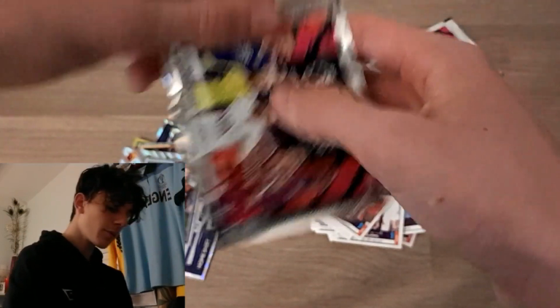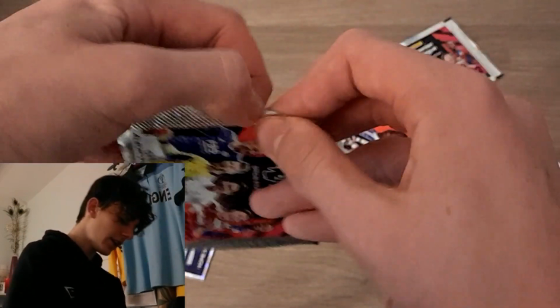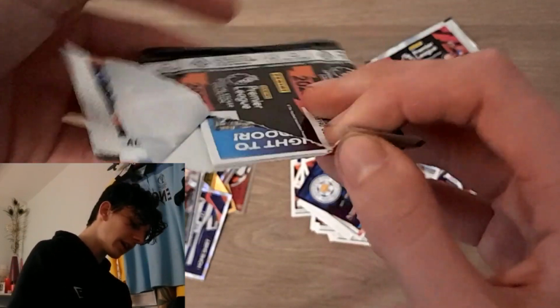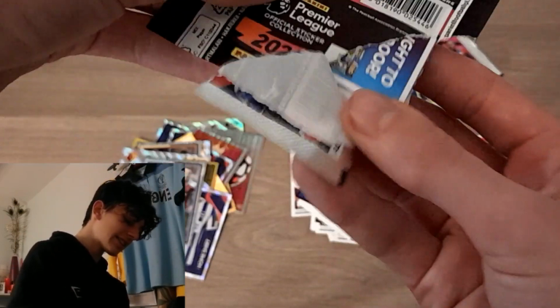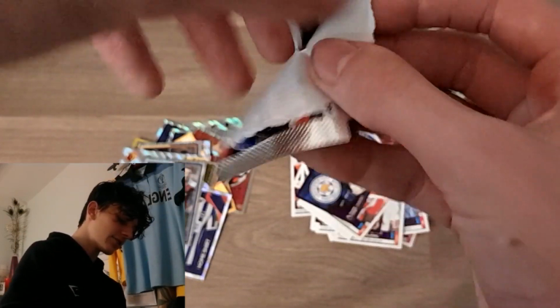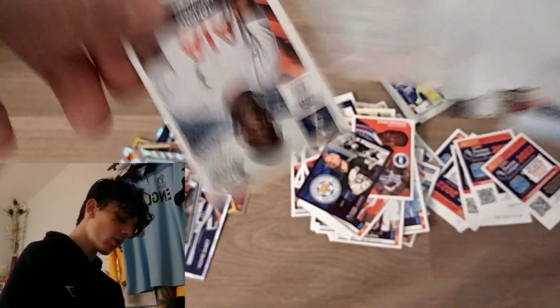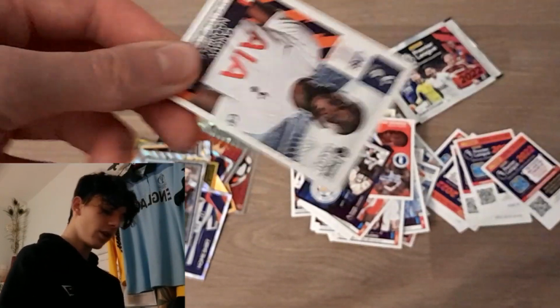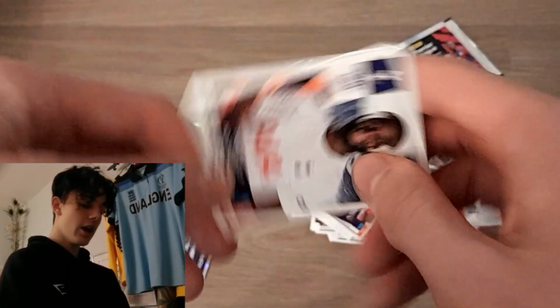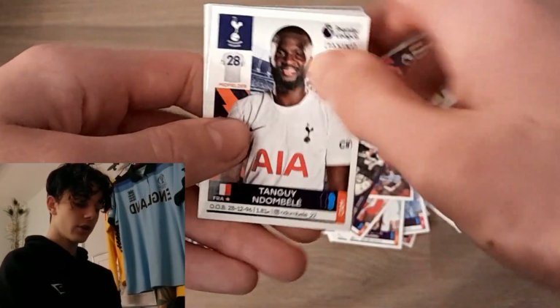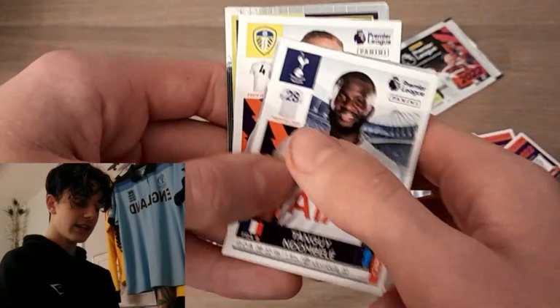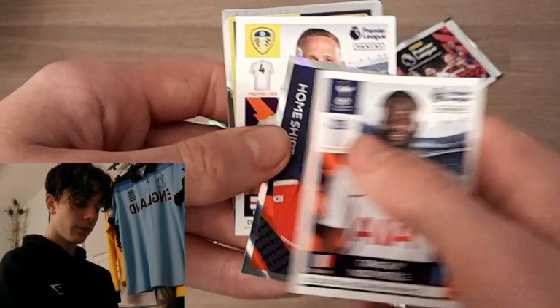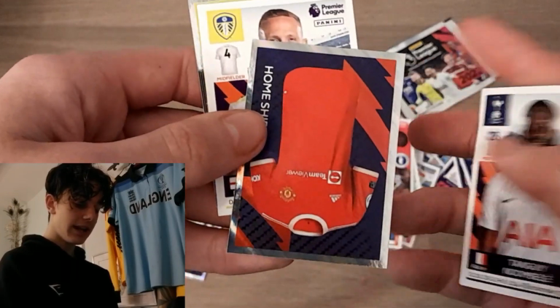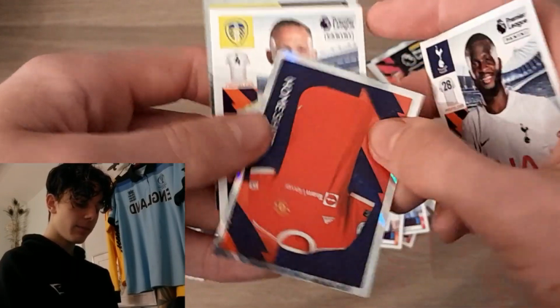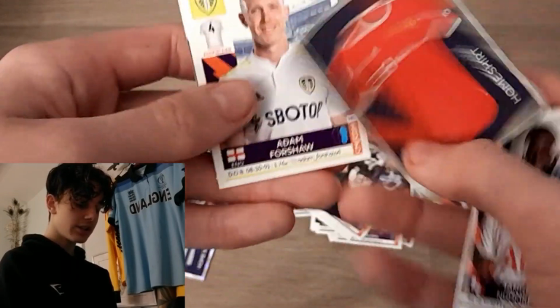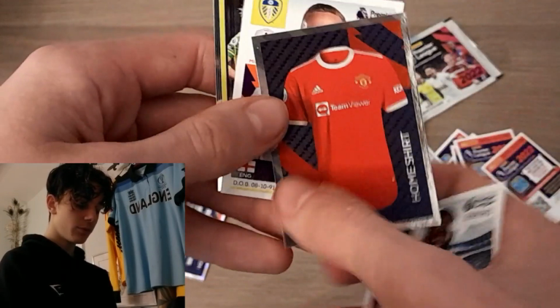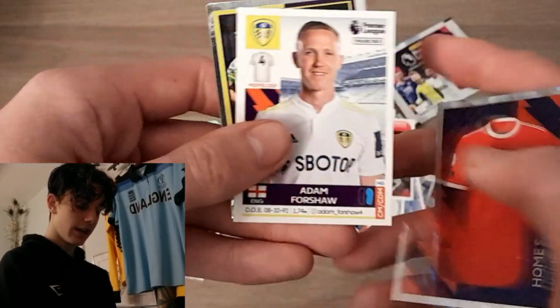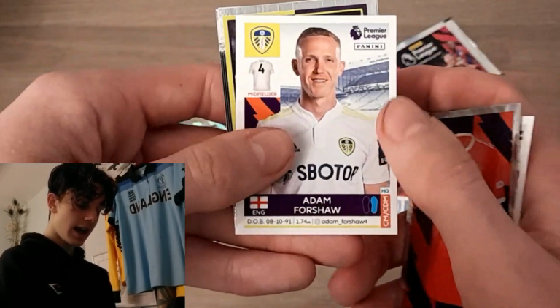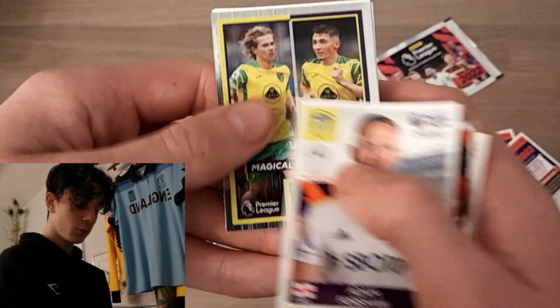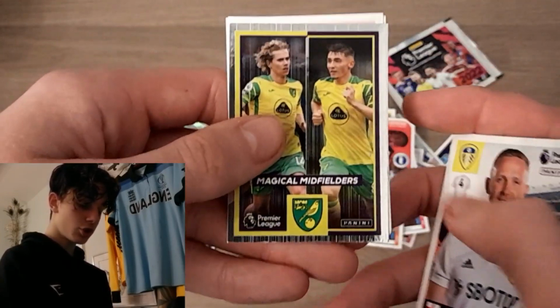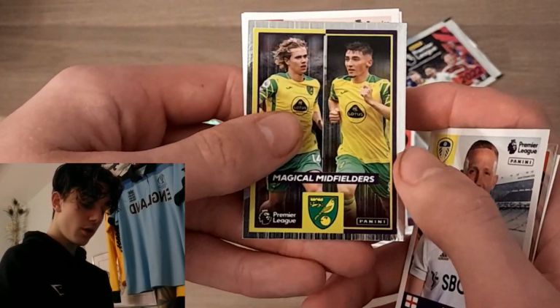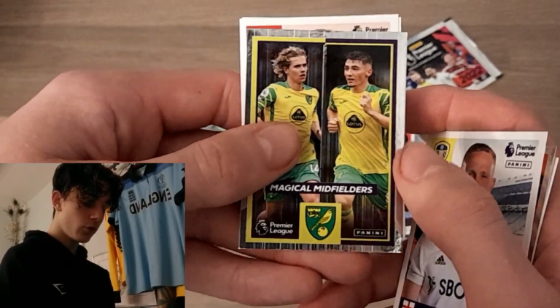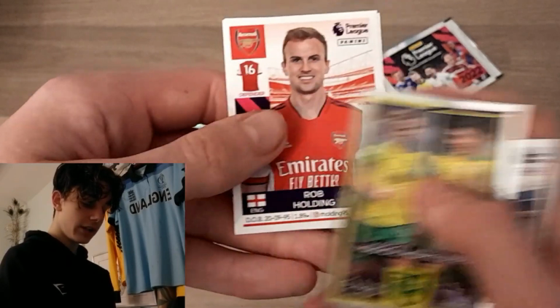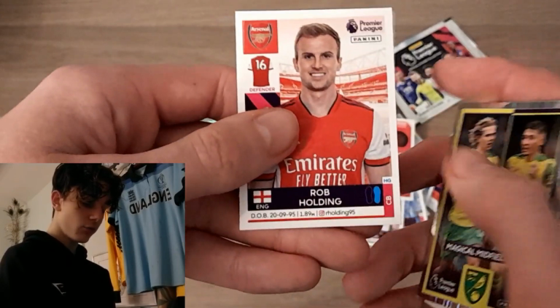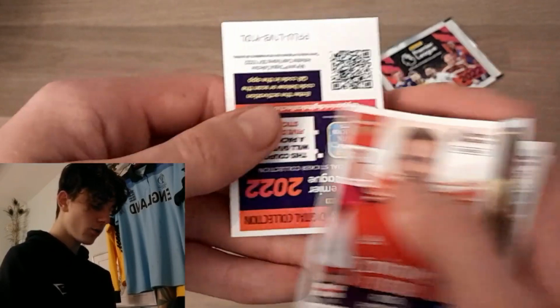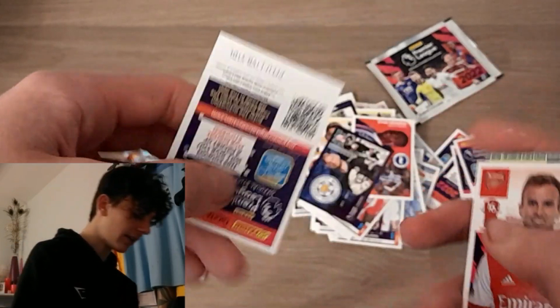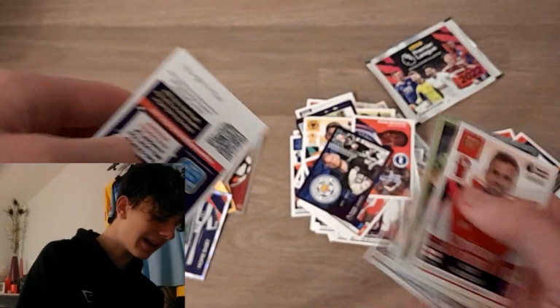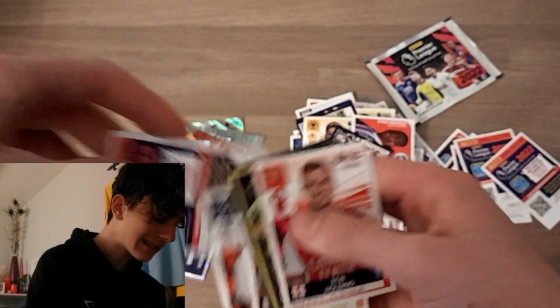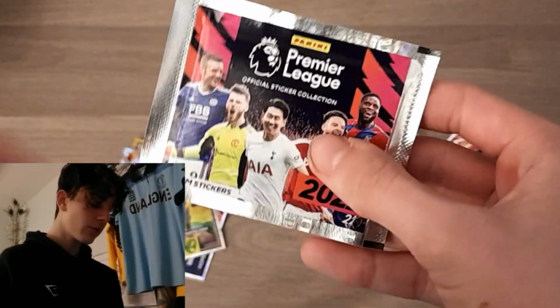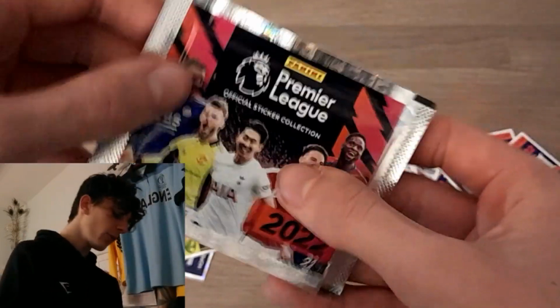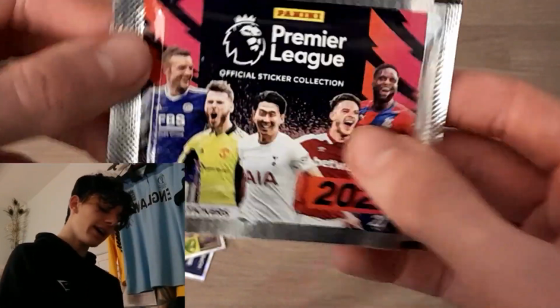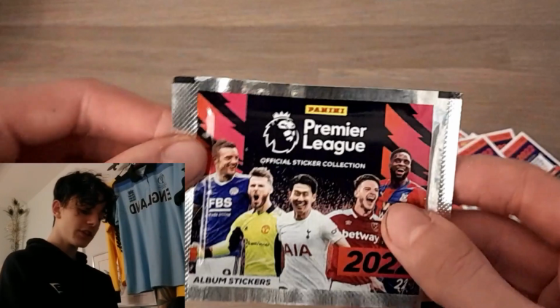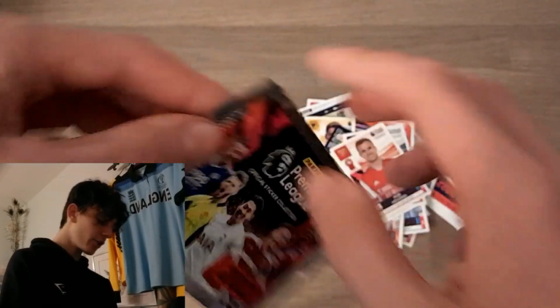Penultimate pack of the opening — let's get into it. We've got Tanguy Ndombele, the Man United home kit, an Adam Foreshaw duo, Norwich, and Rob Holding. And that is that — on to the final pack of this pack opening.